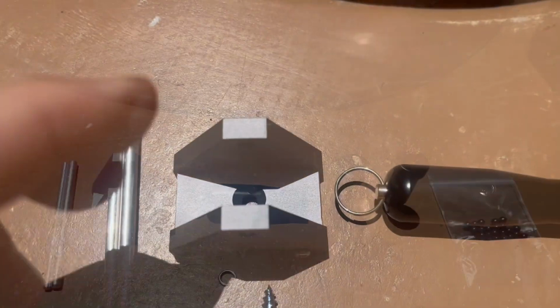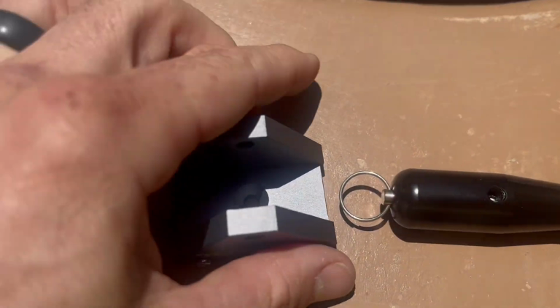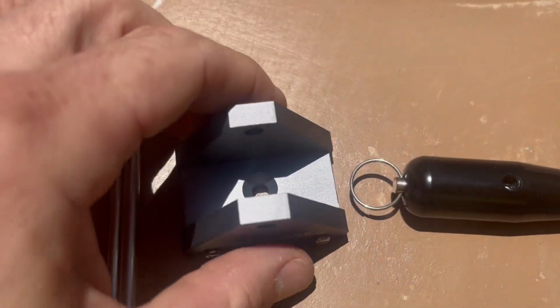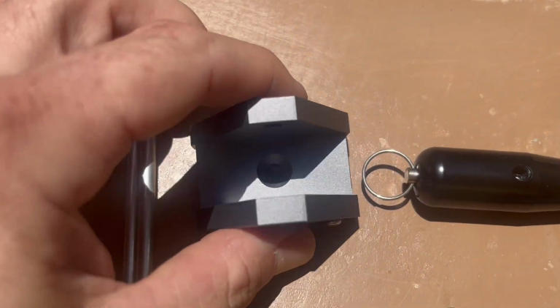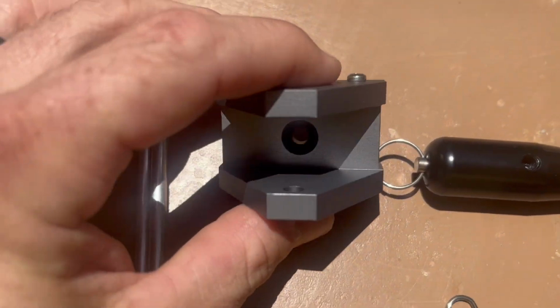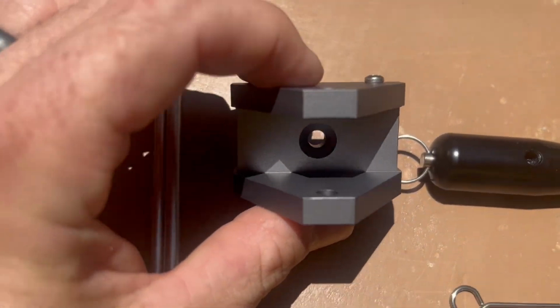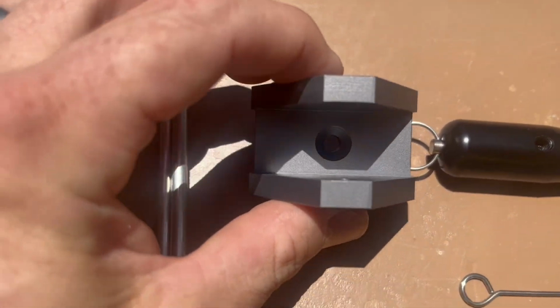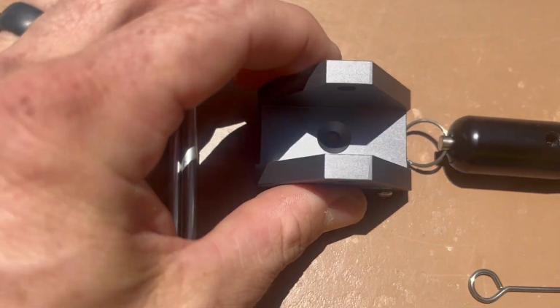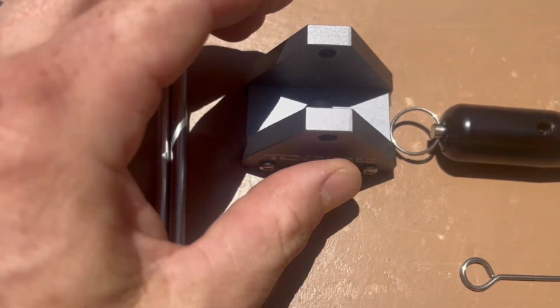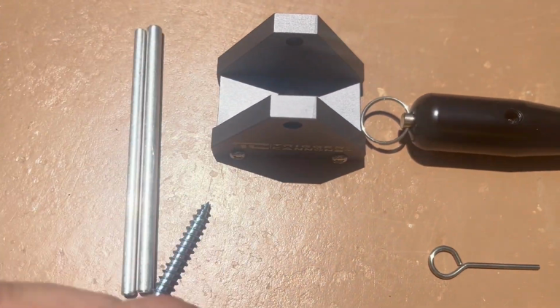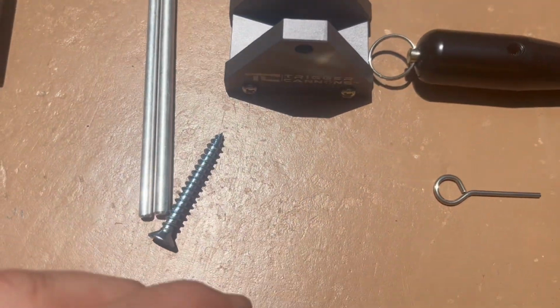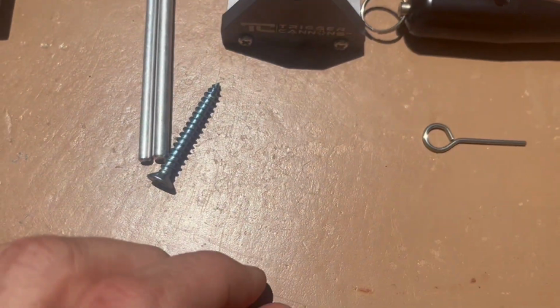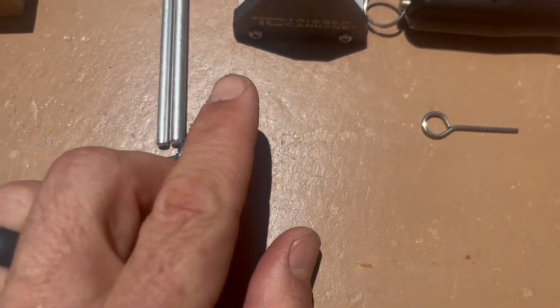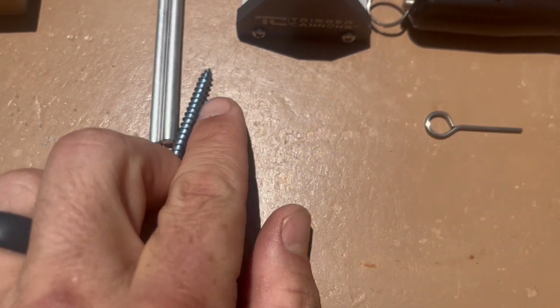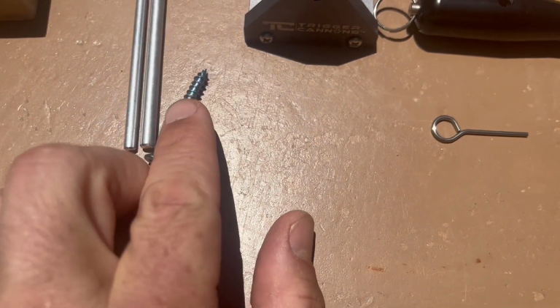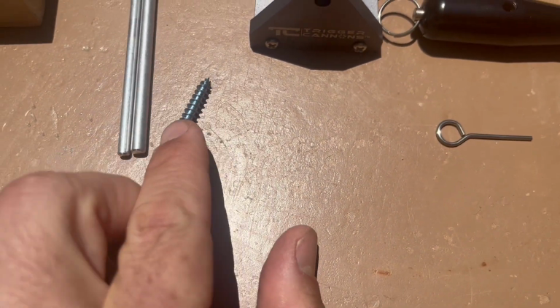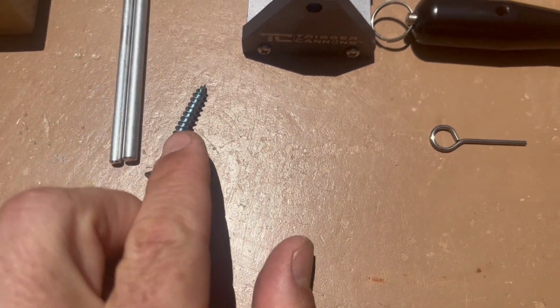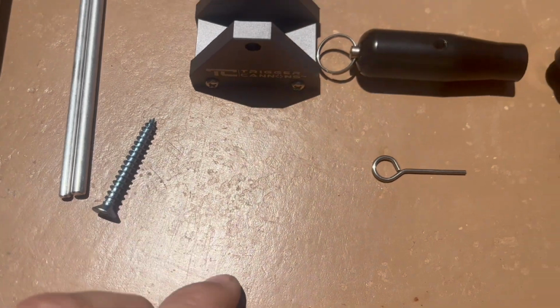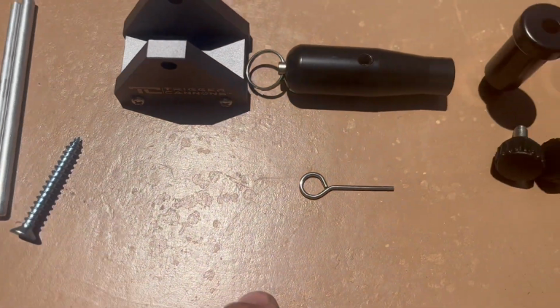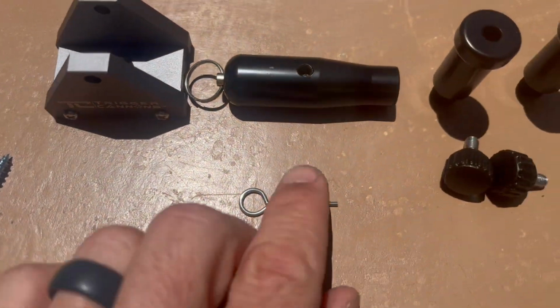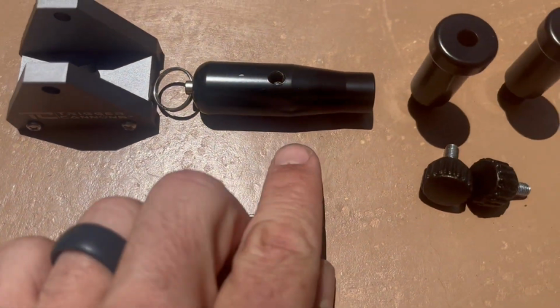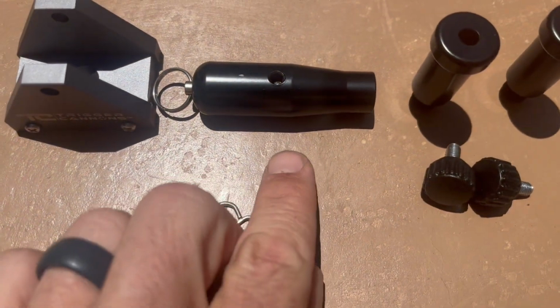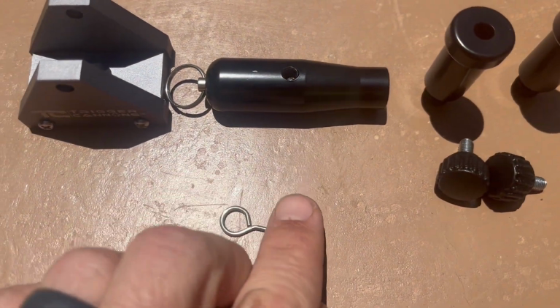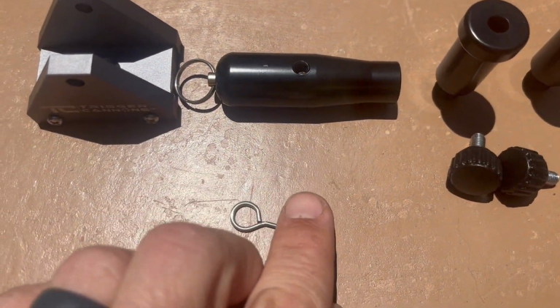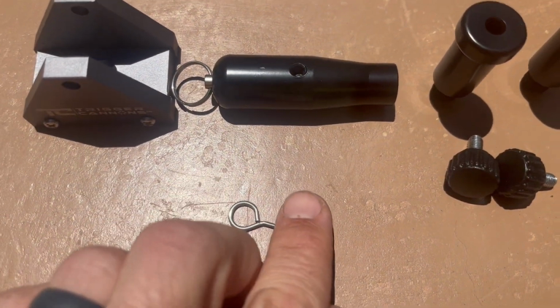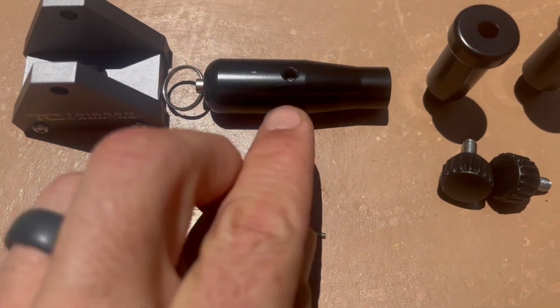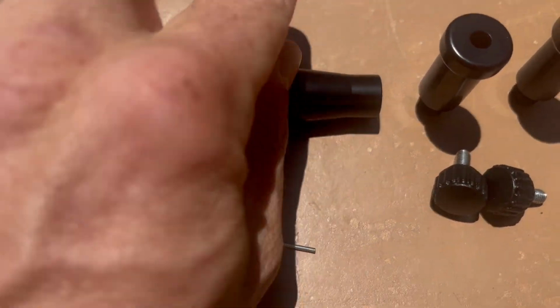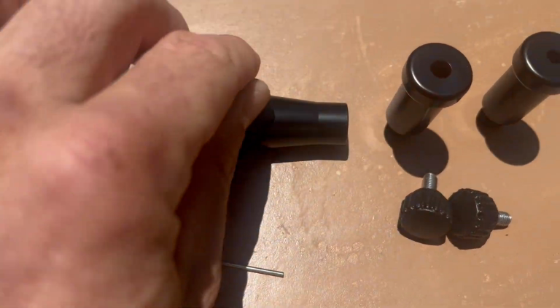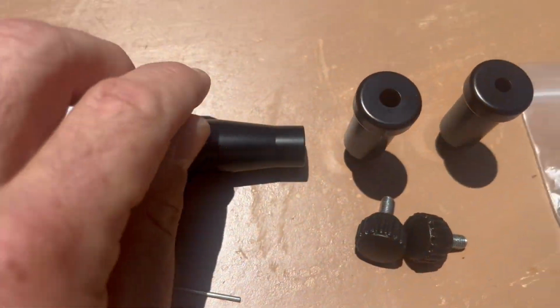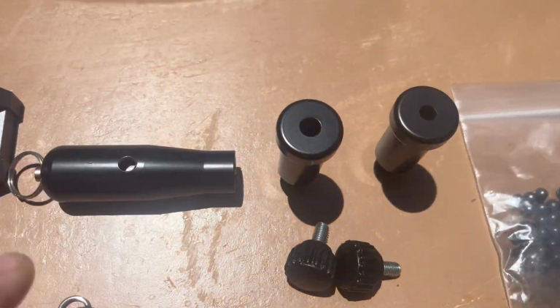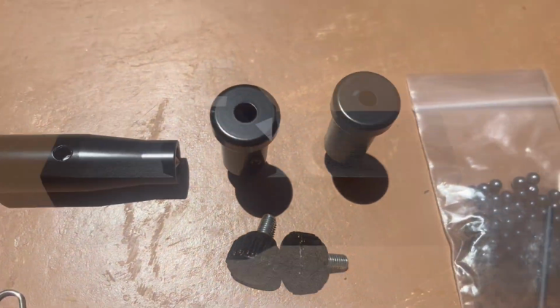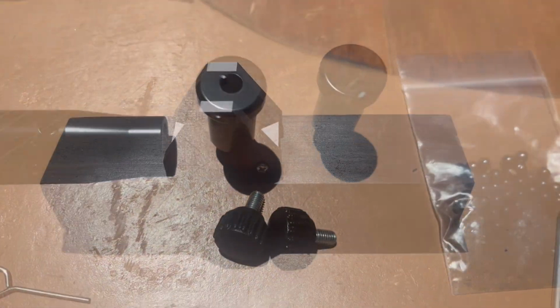First is the base which gets screwed to a piece of wood with a shown screw. Then there's the cannon body which gets two different diameter barrels.